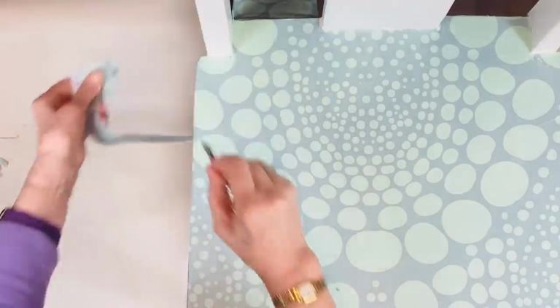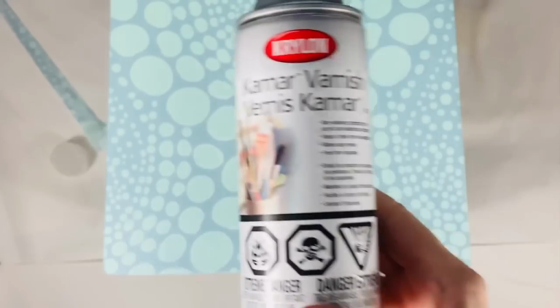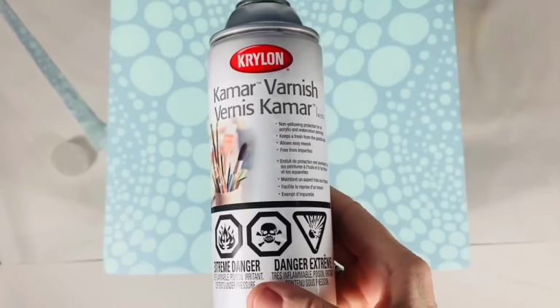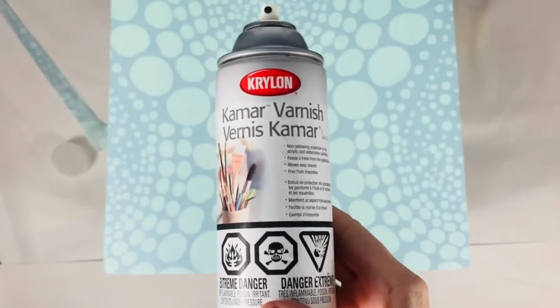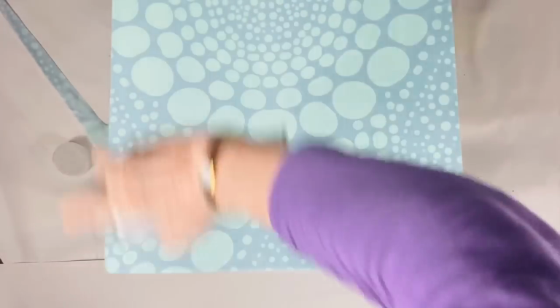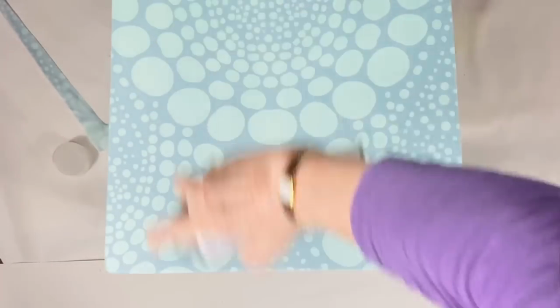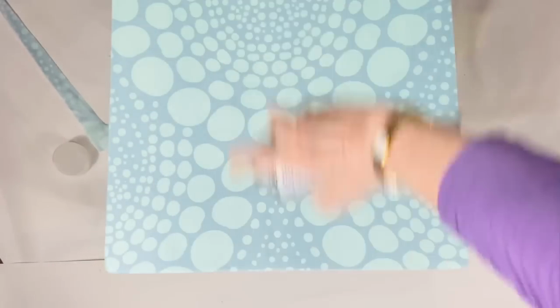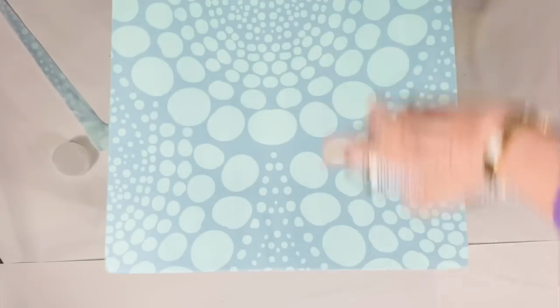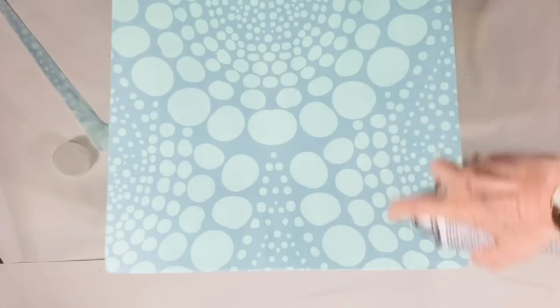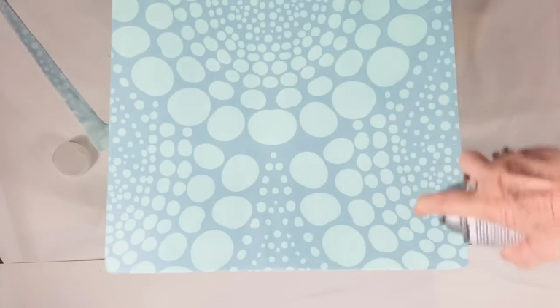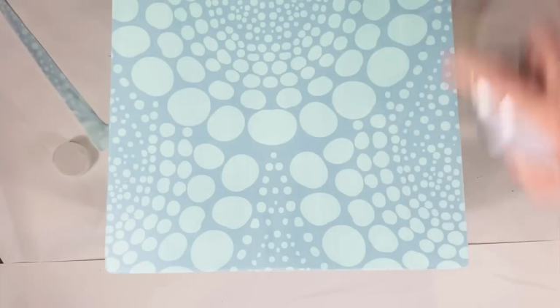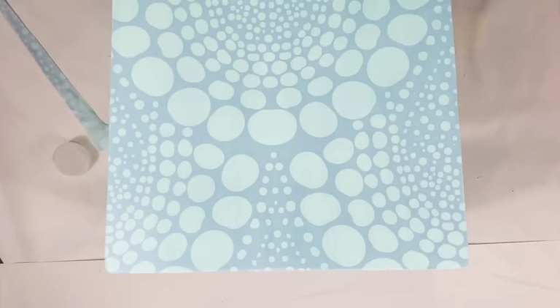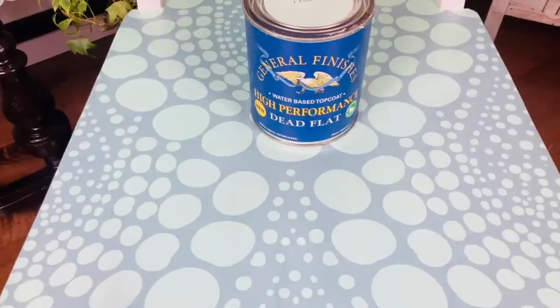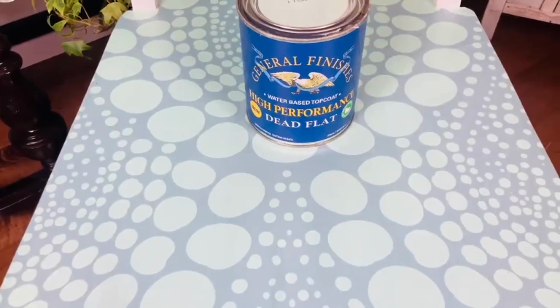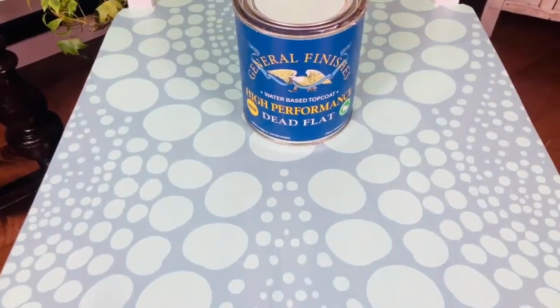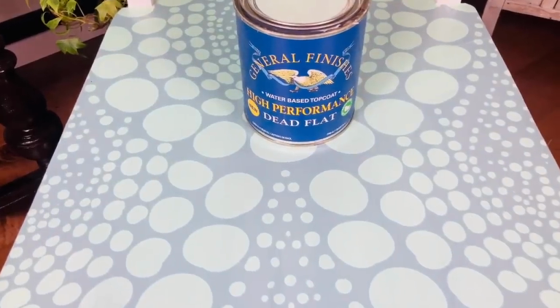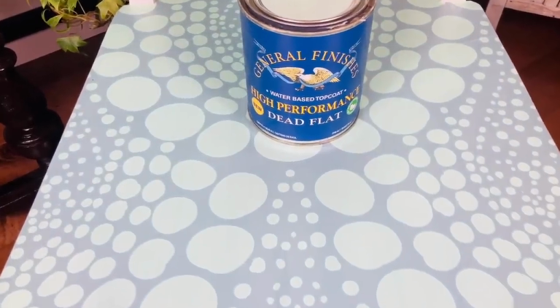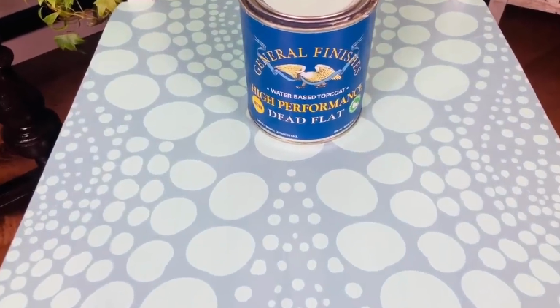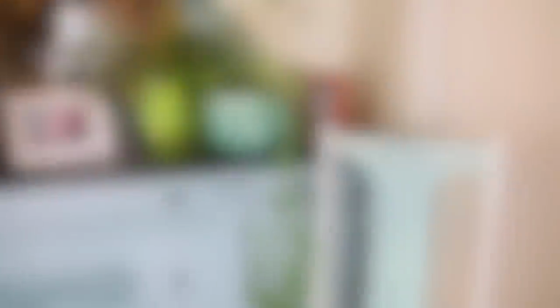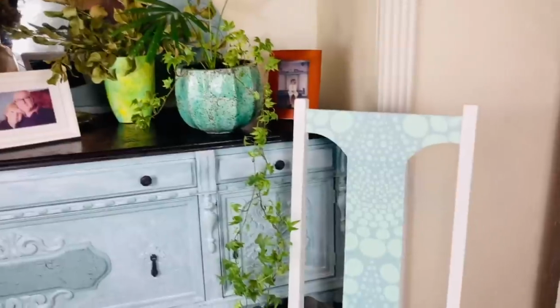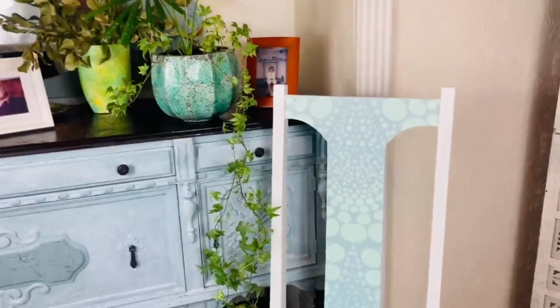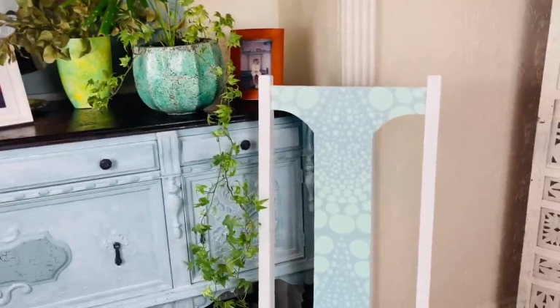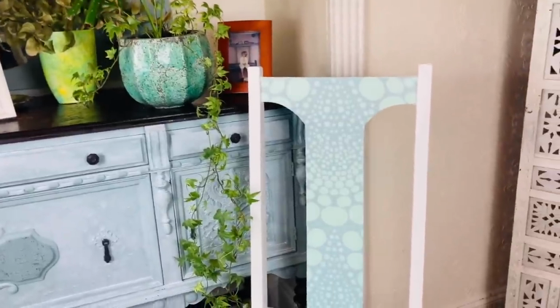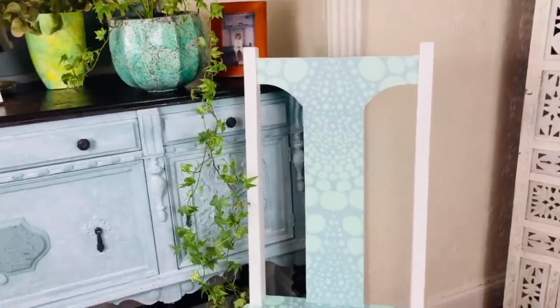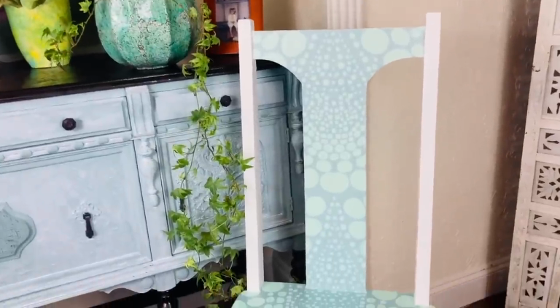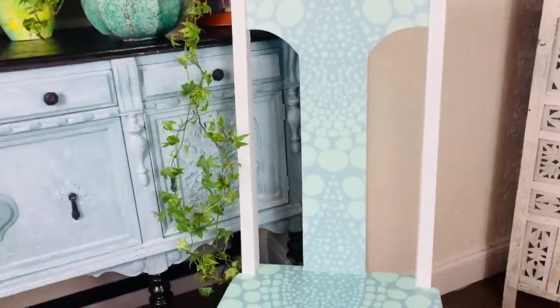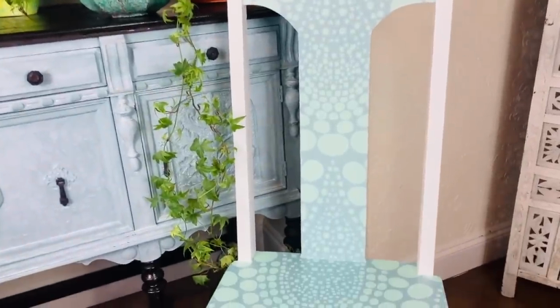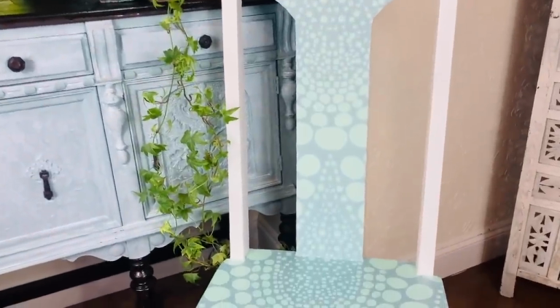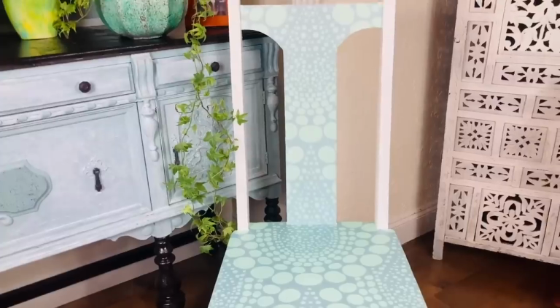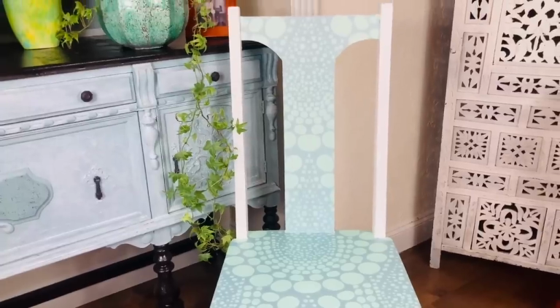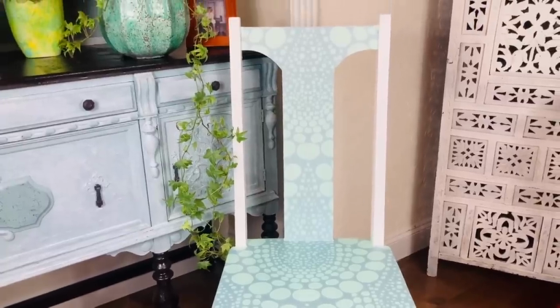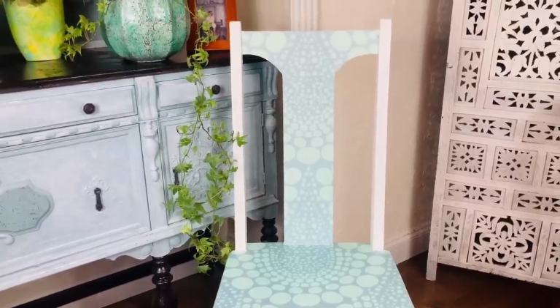I'm going to use a spray varnish first, and then when that's dry, I gave it three coats of a water-based varnish. Here's my chair — I actually decided to do the back rest as well. I'm really happy with how this has turned out.